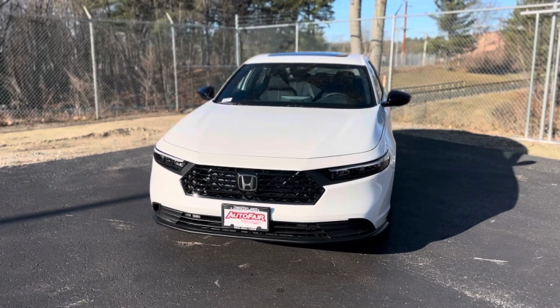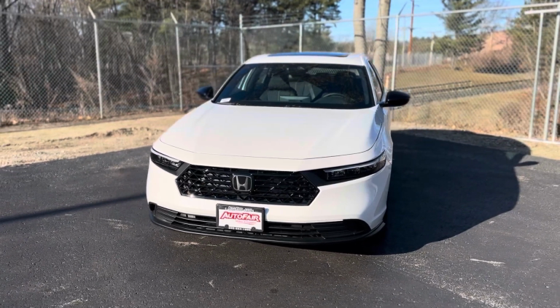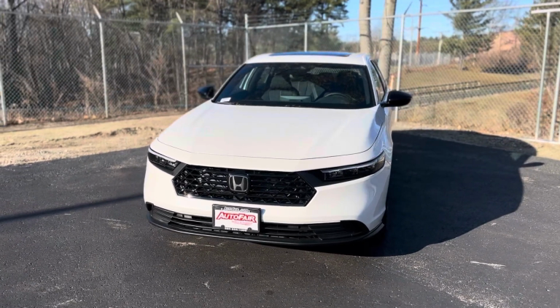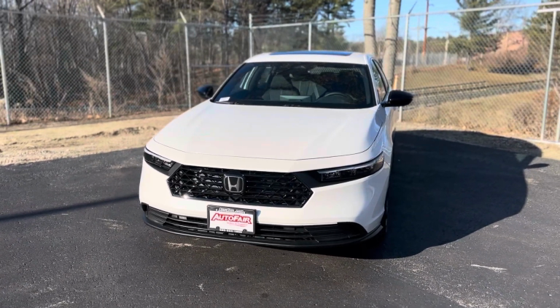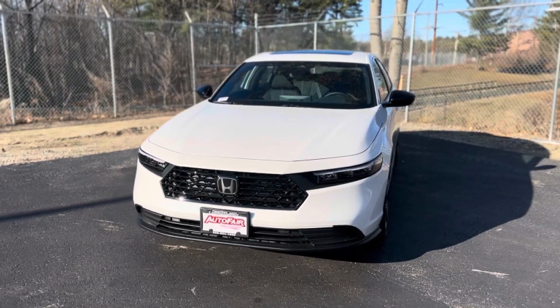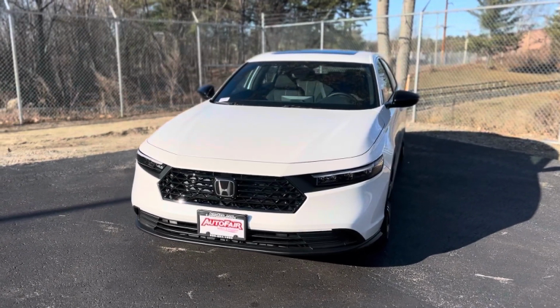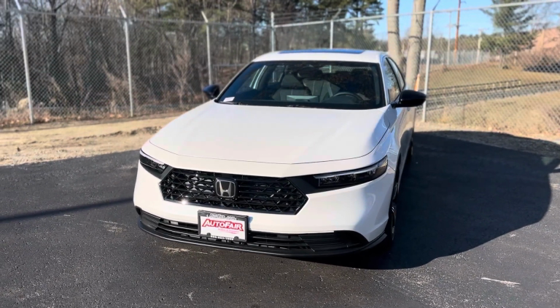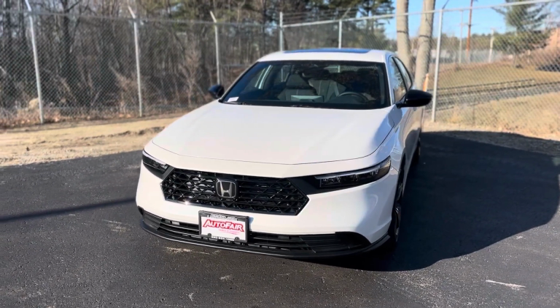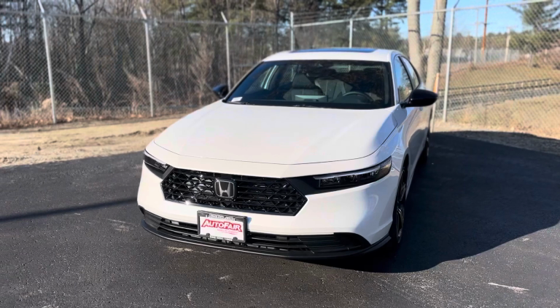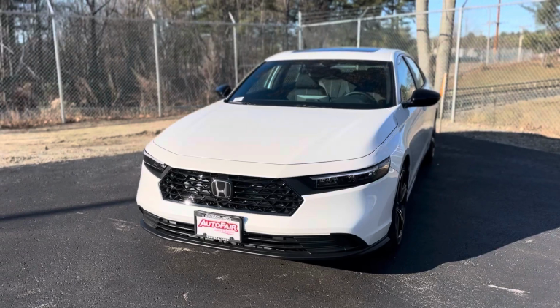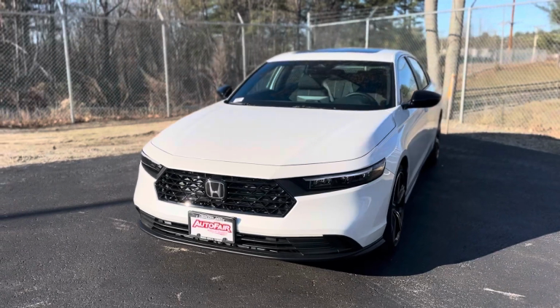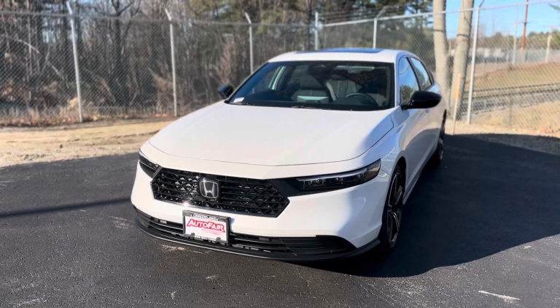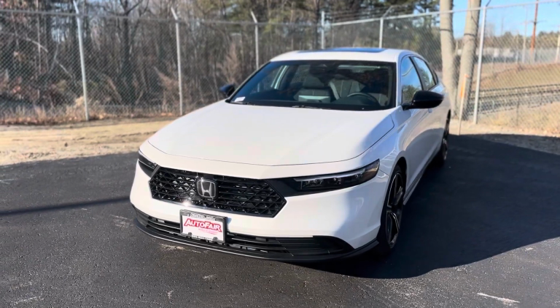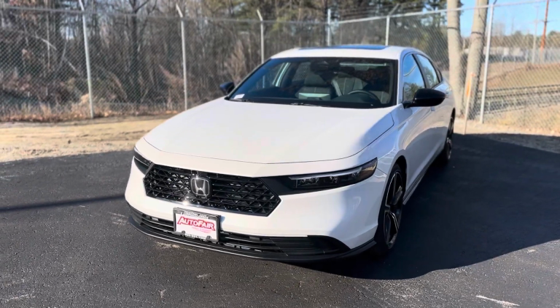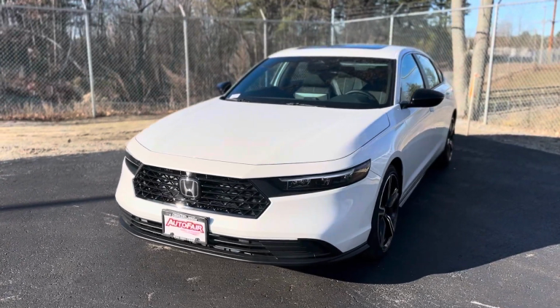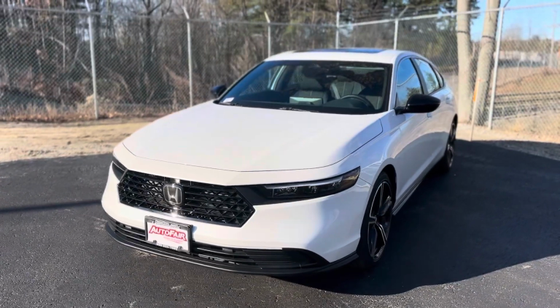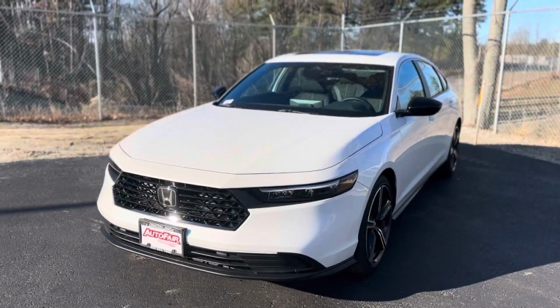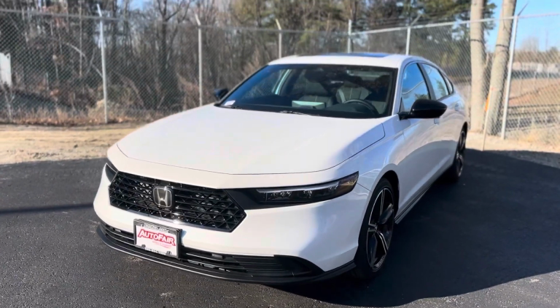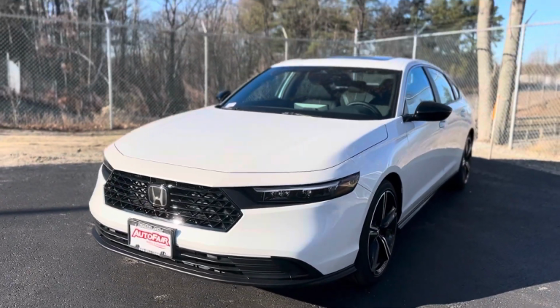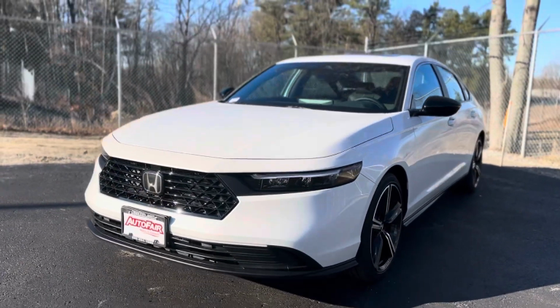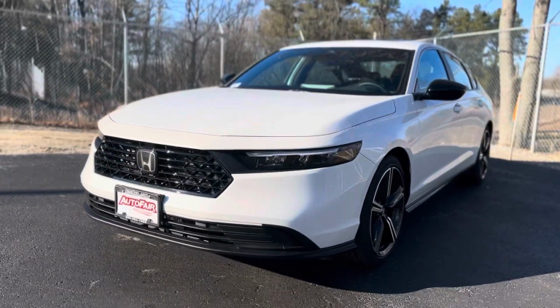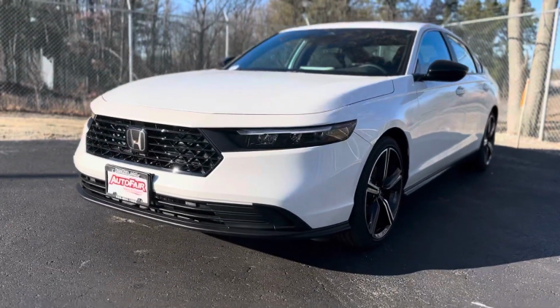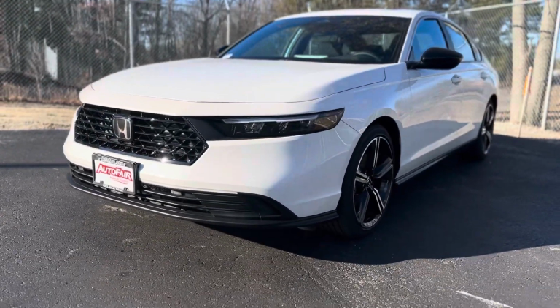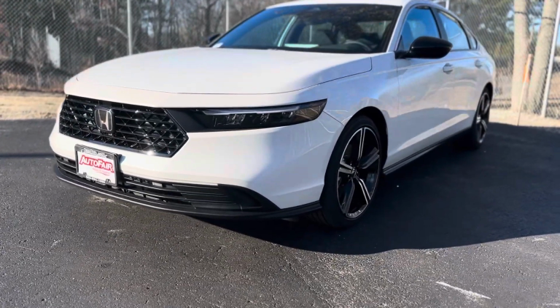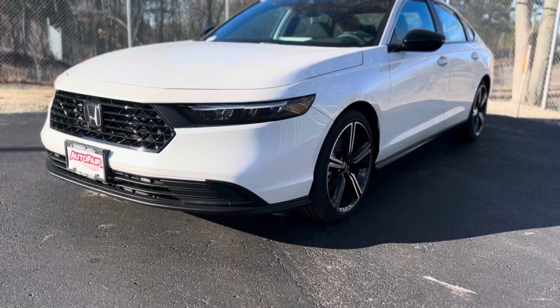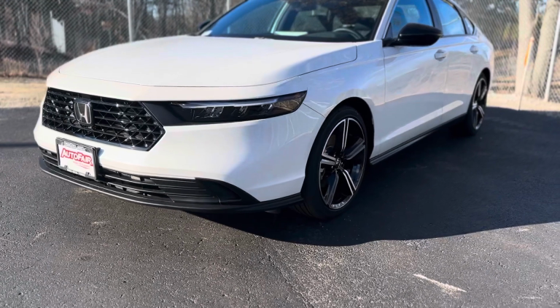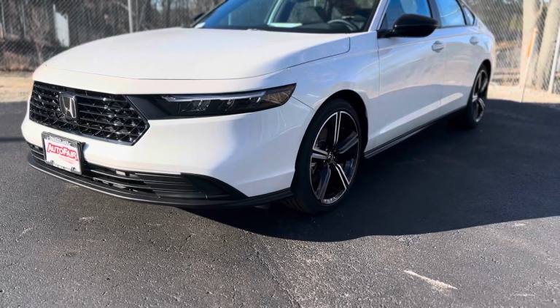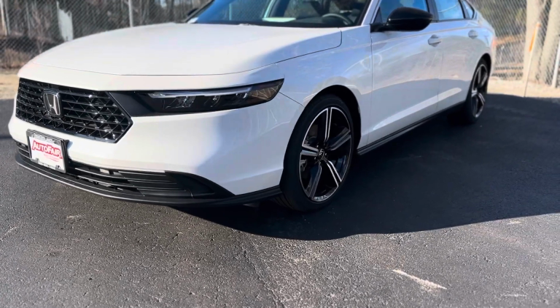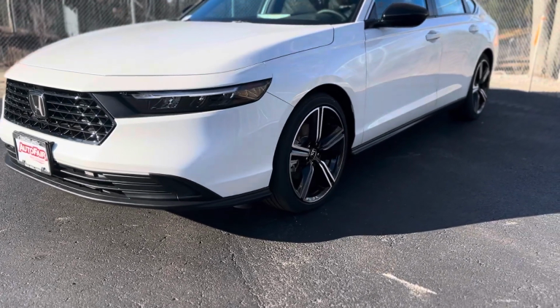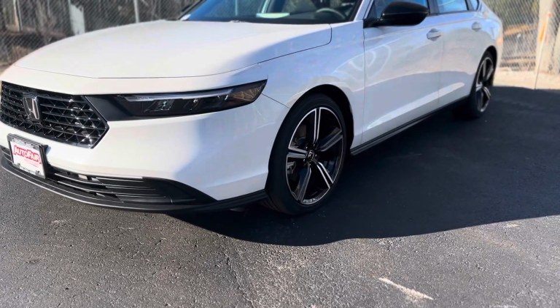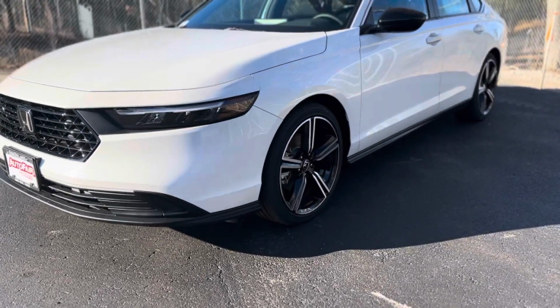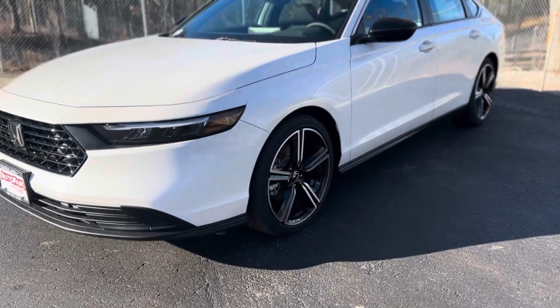This vehicle comes in a pearl white exterior and an all black cloth interior. It has LED headlights, 19-inch alloy rims, and all-season tires.